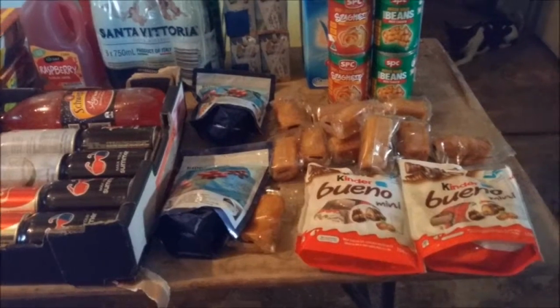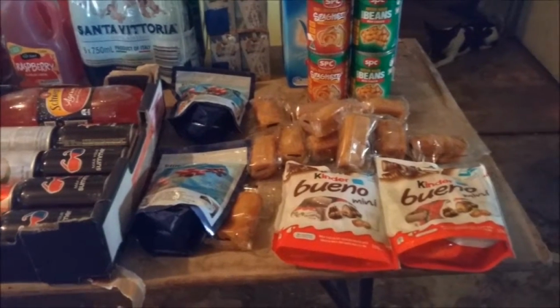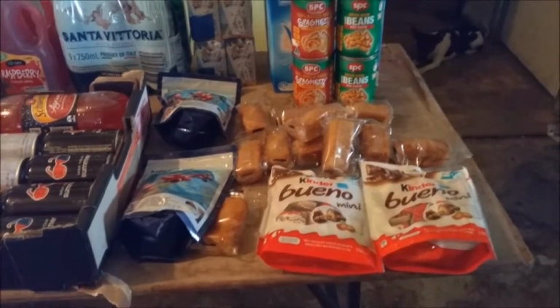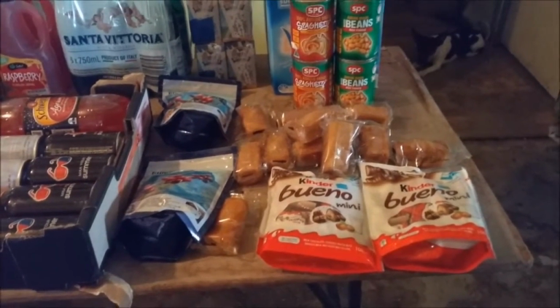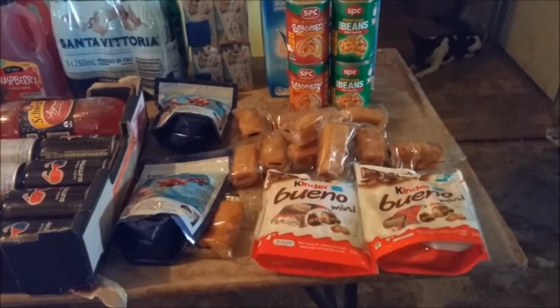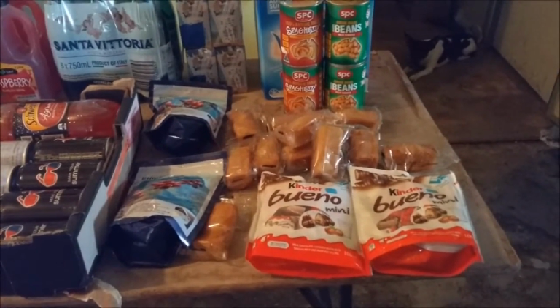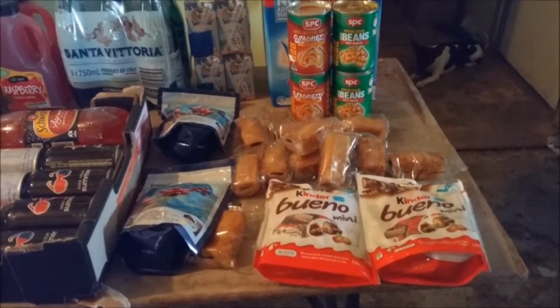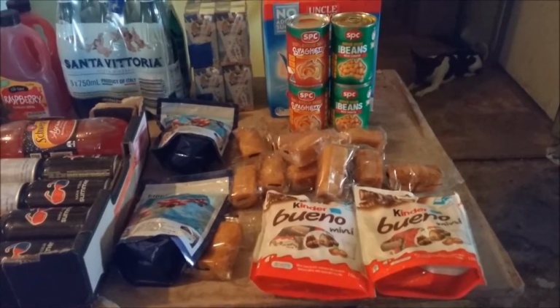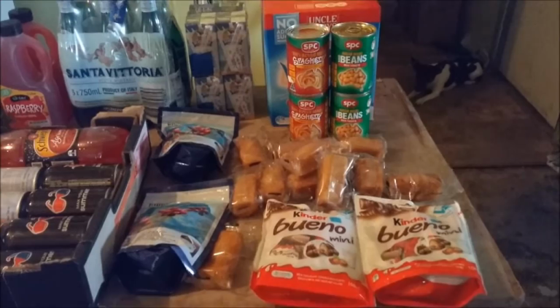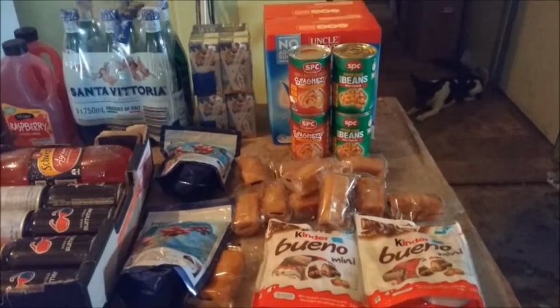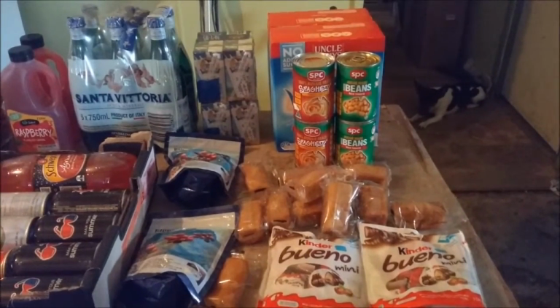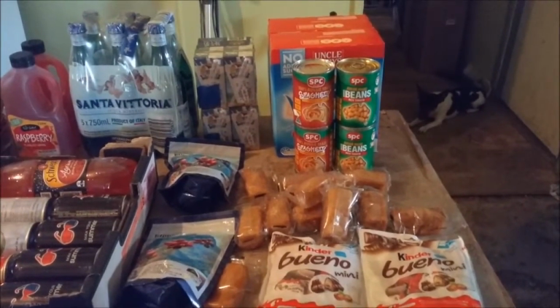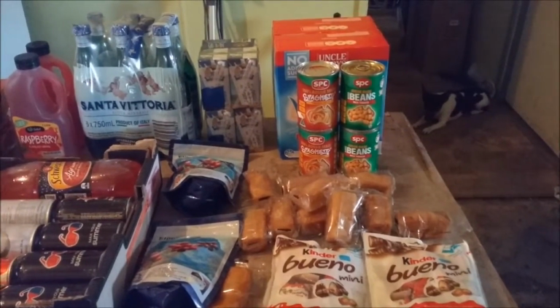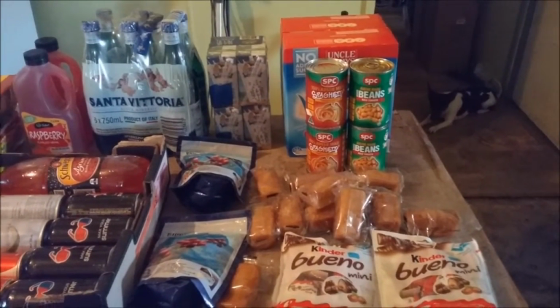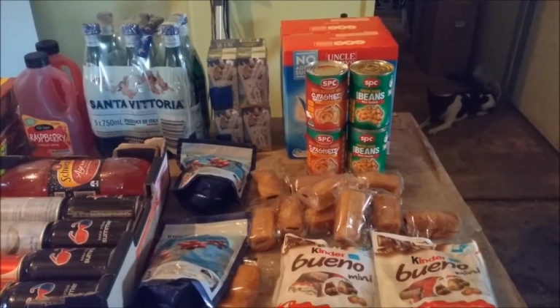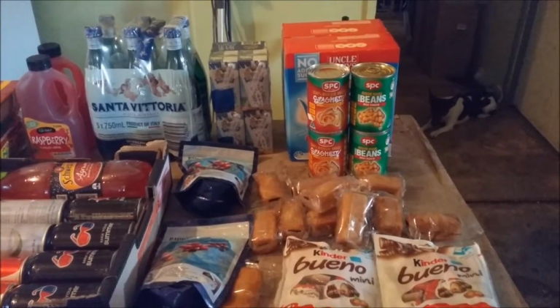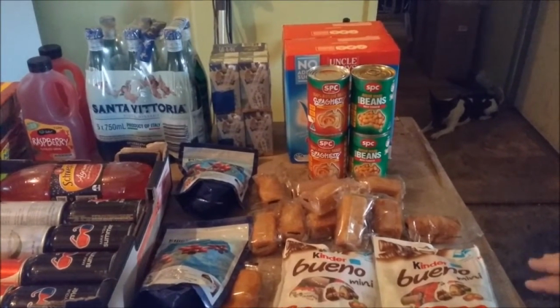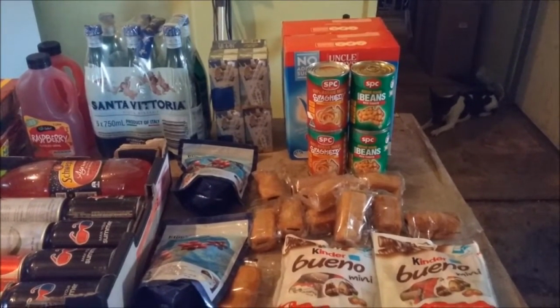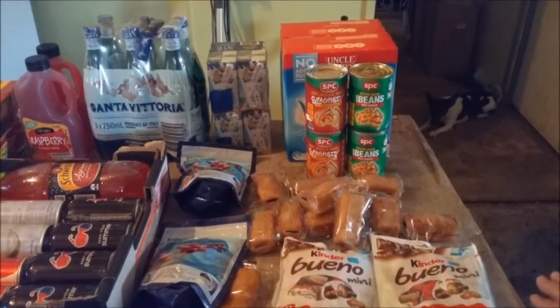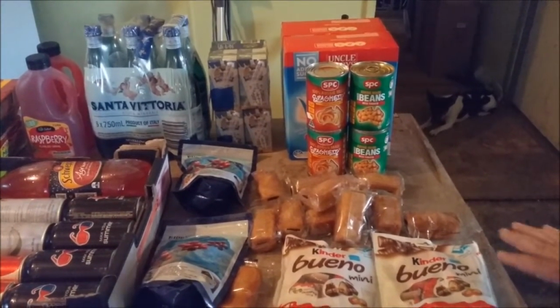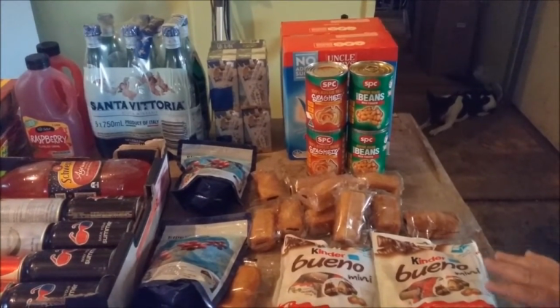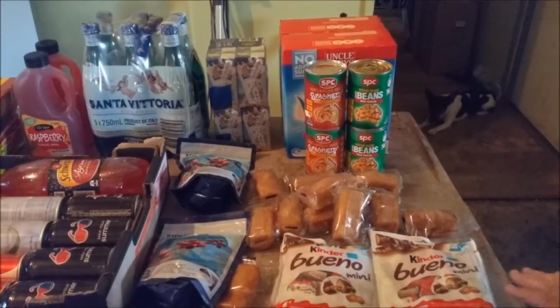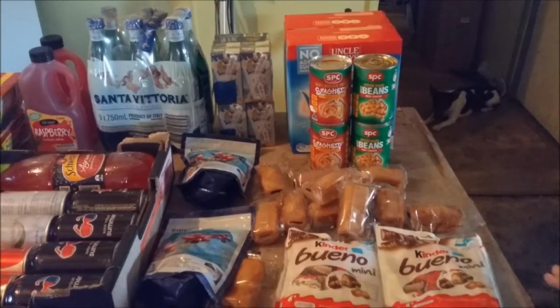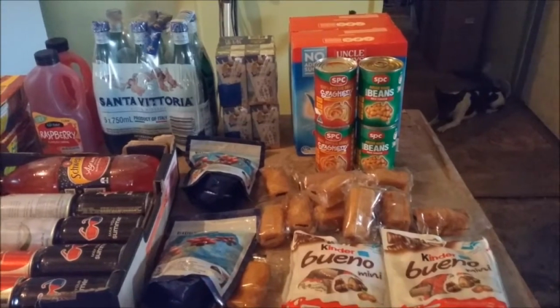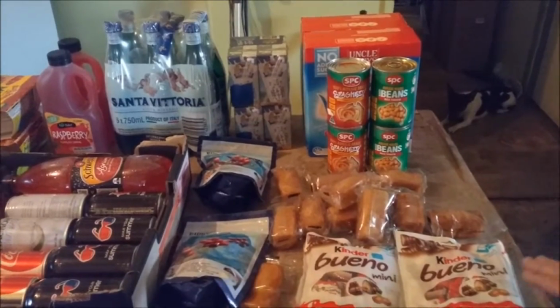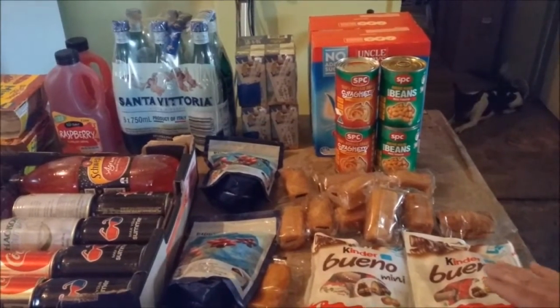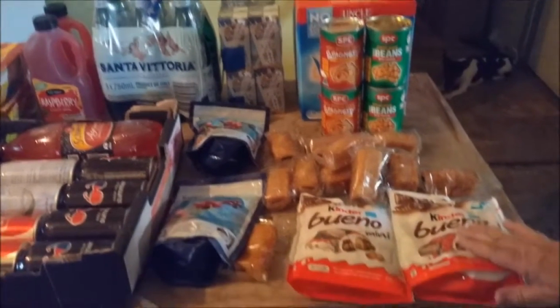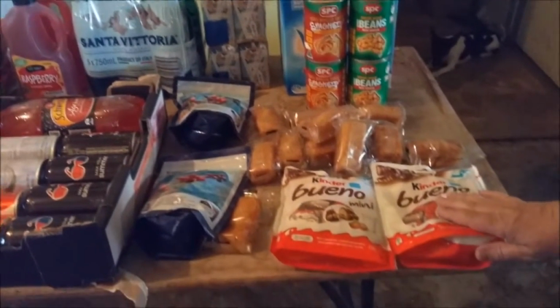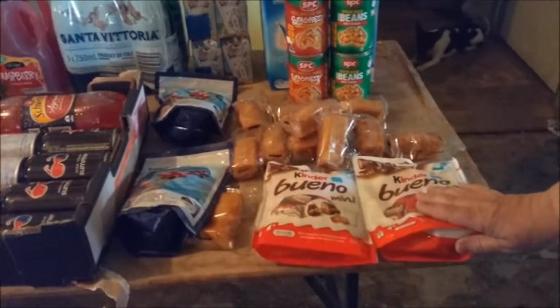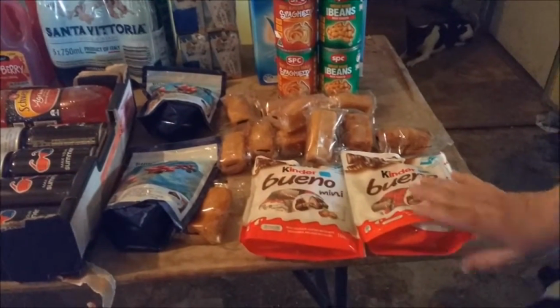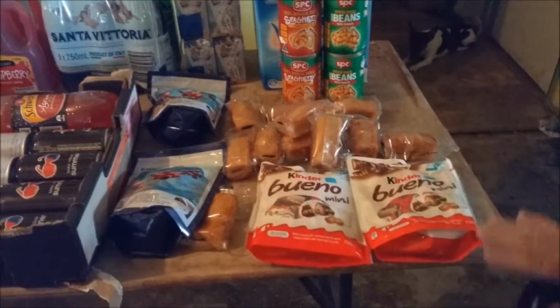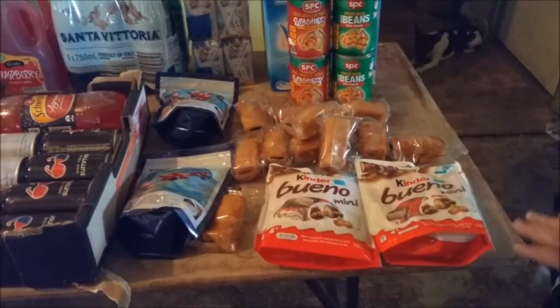I'm sitting down under and today I want to show you my food haul. We go to a food centre that distributes food for a reduced price, and today this is called a pantry pack.